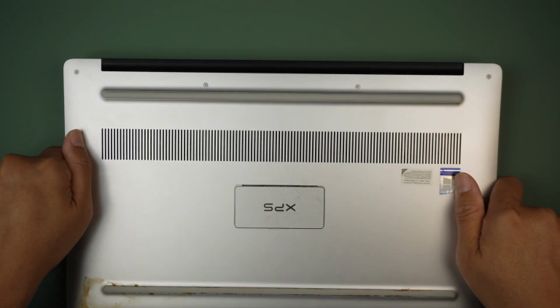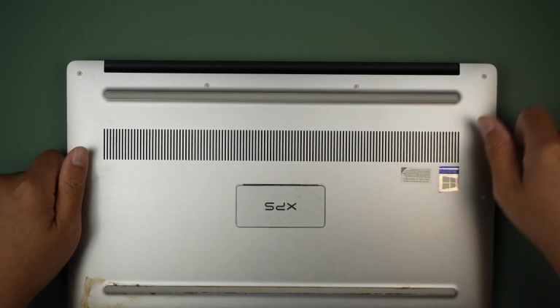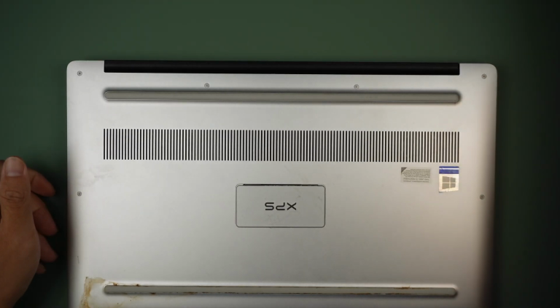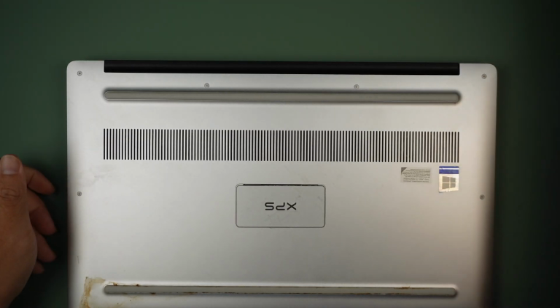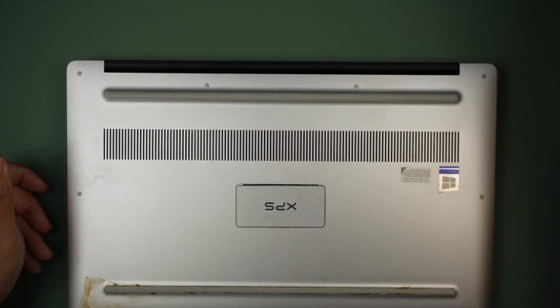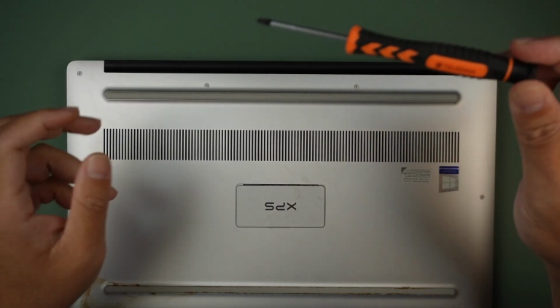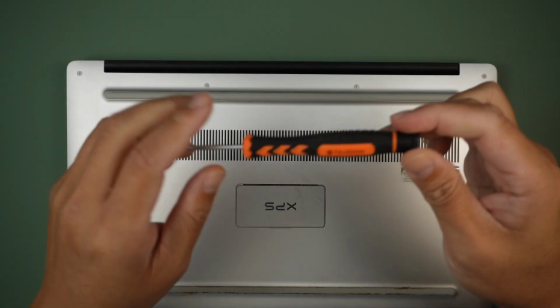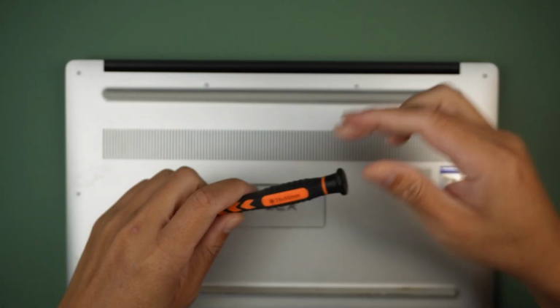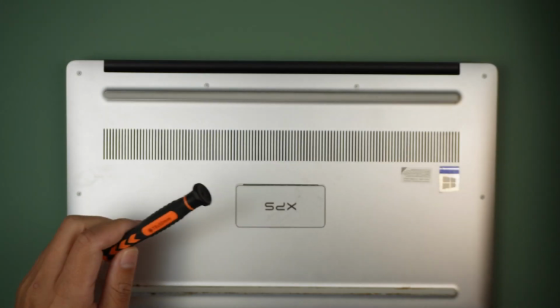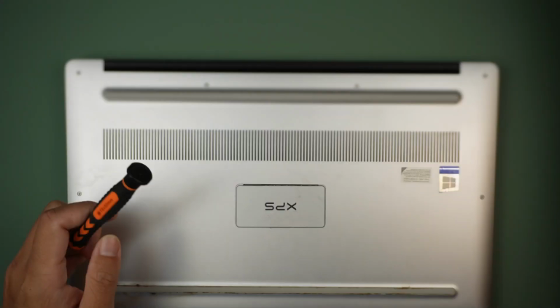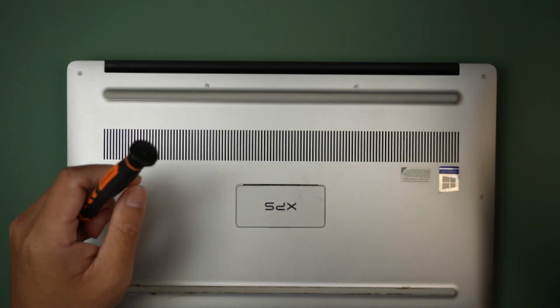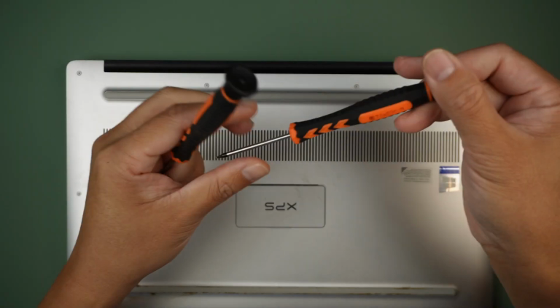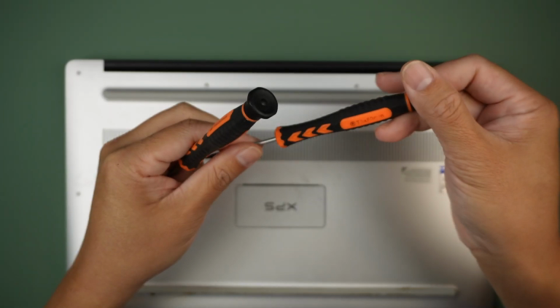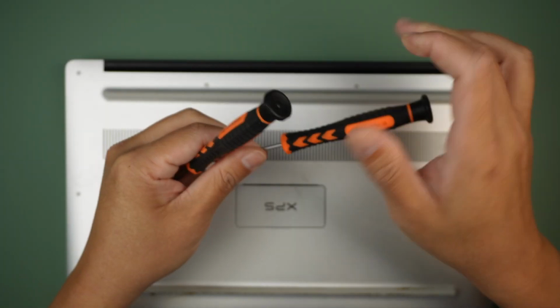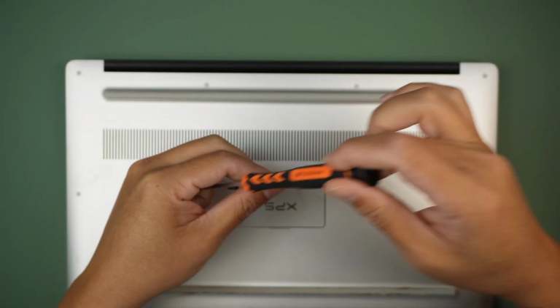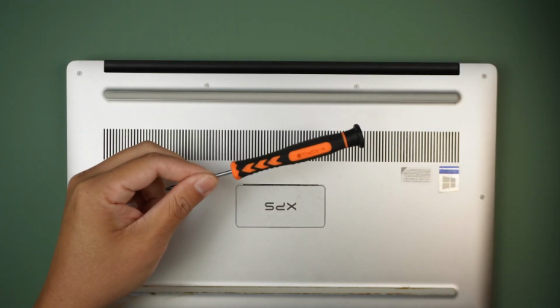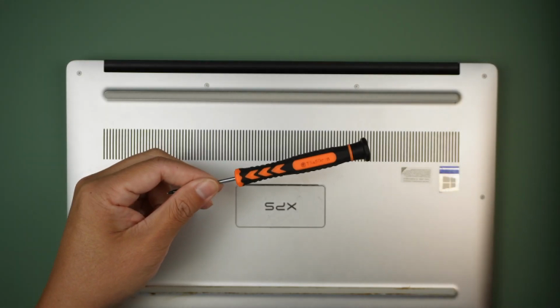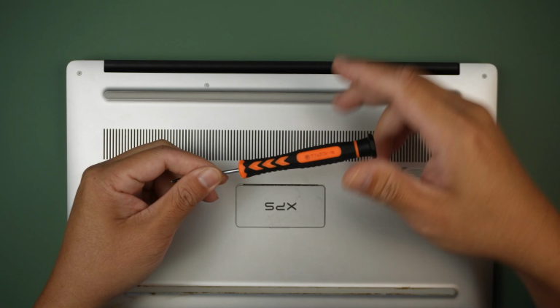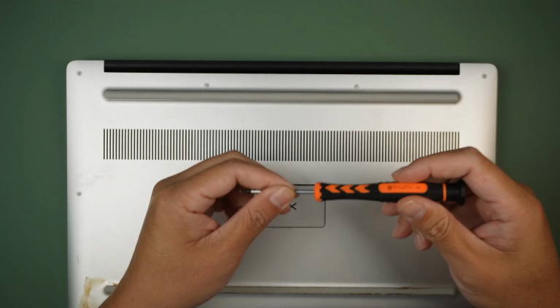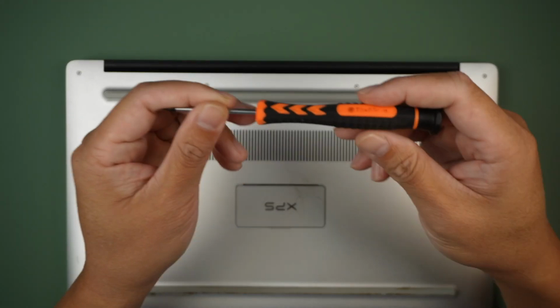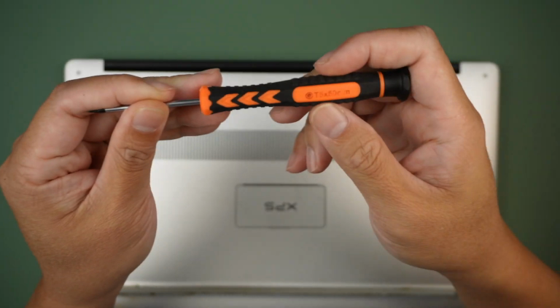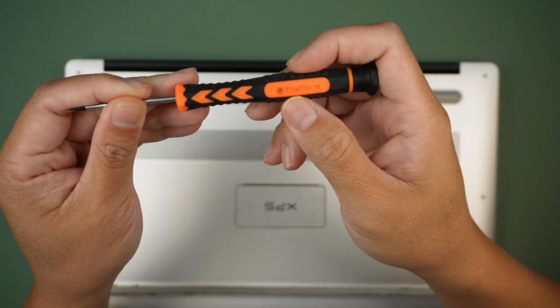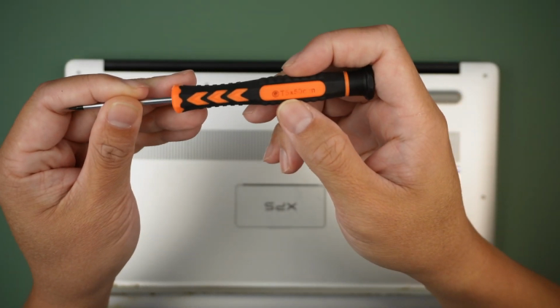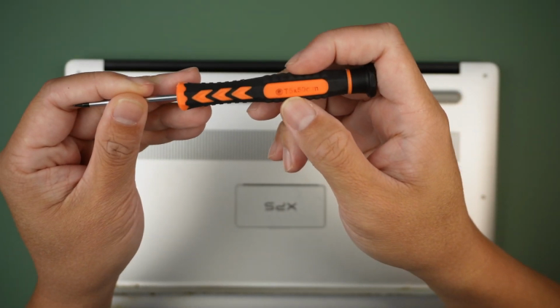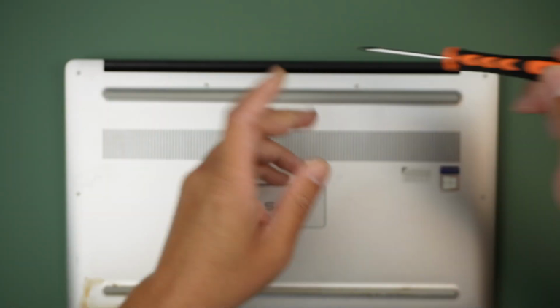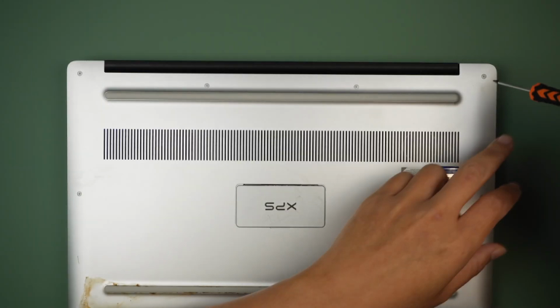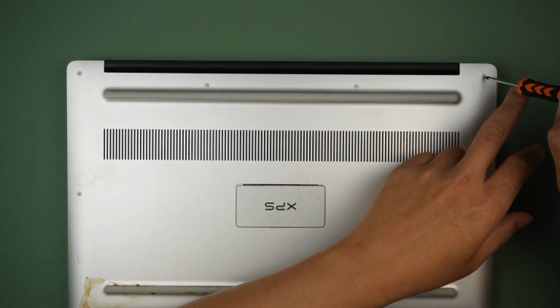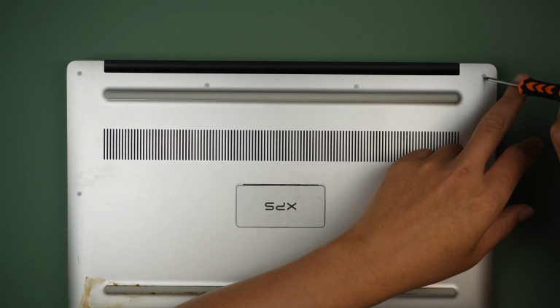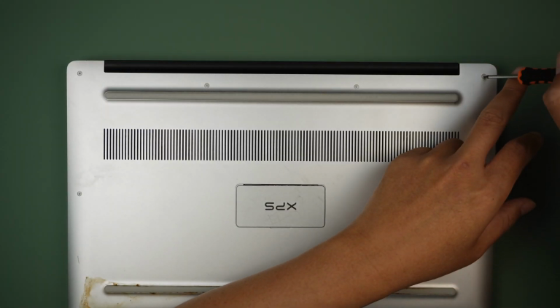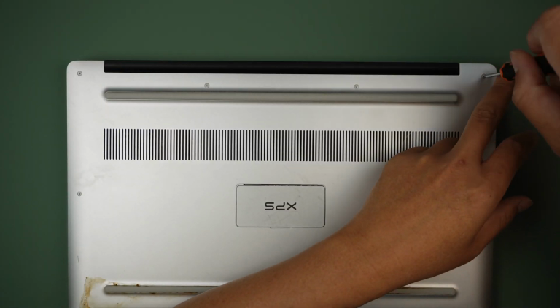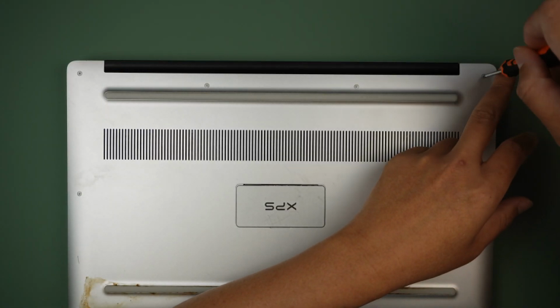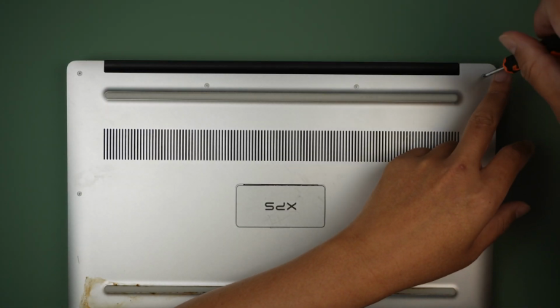Let's jump right into it. I'll be using a Torque T5. We need to remove the screw here.